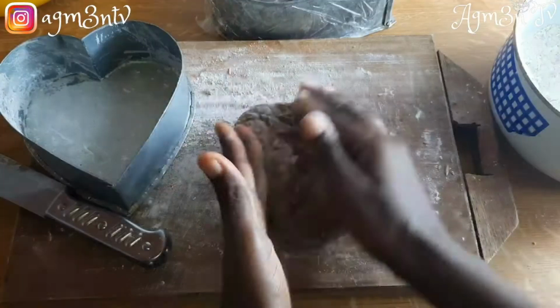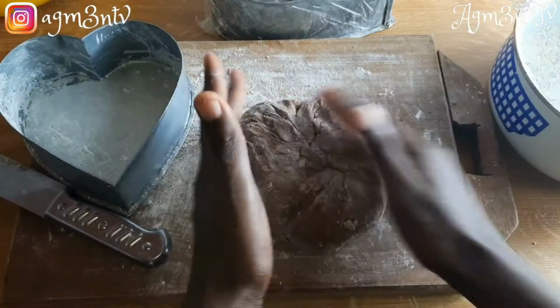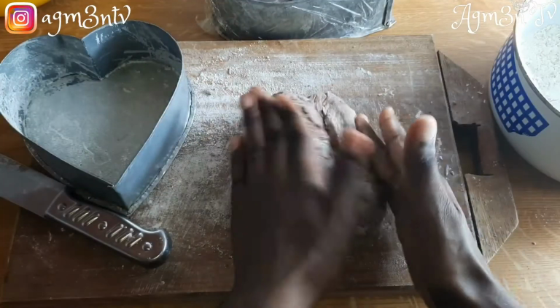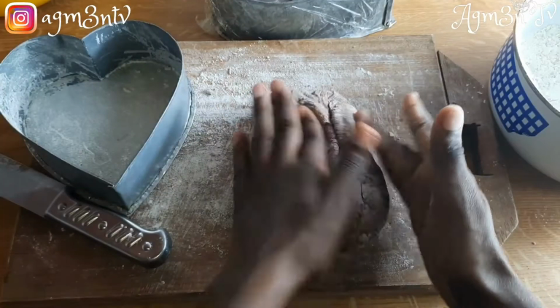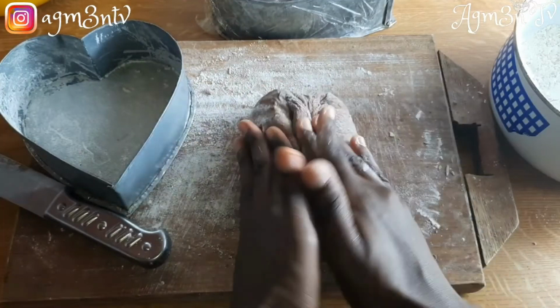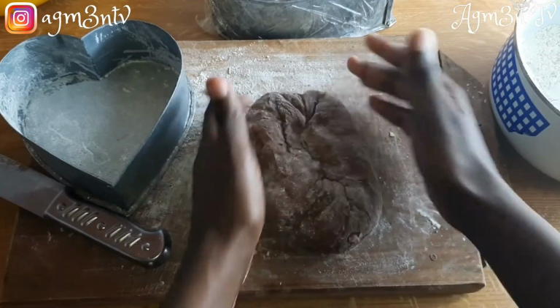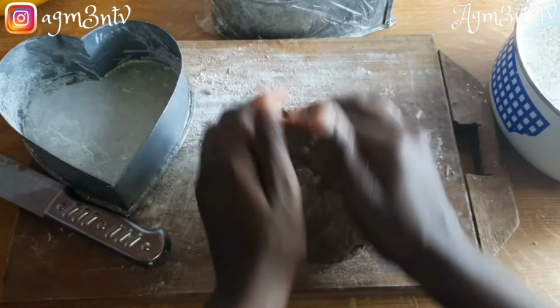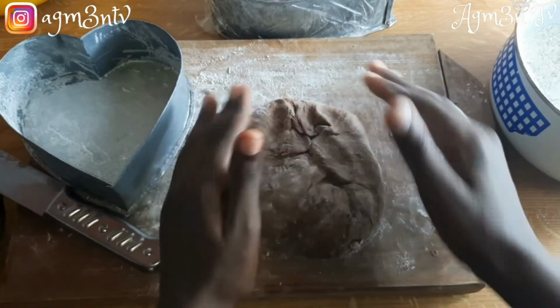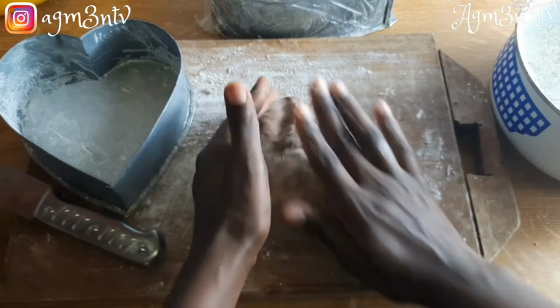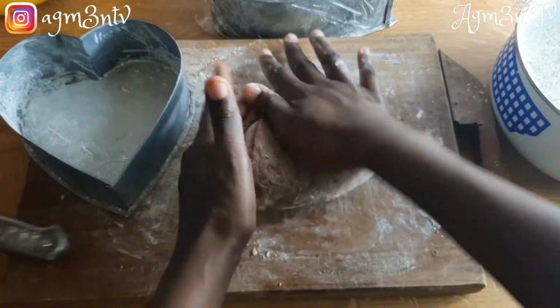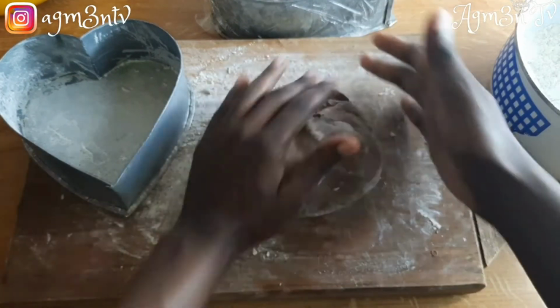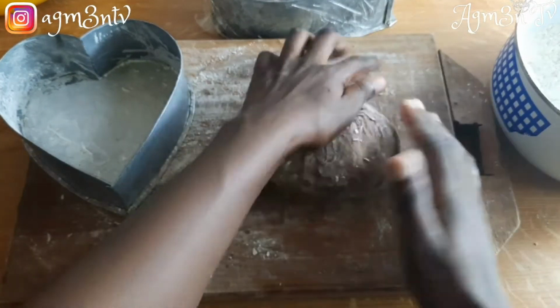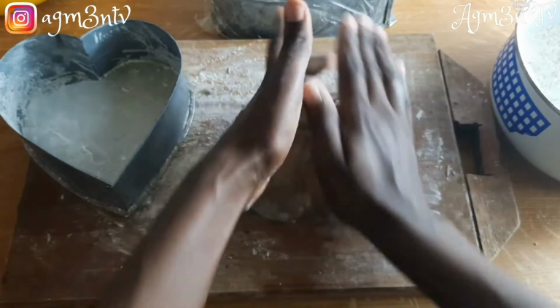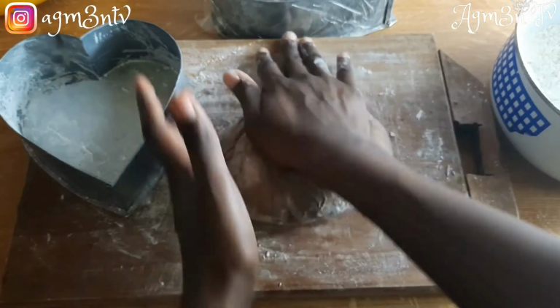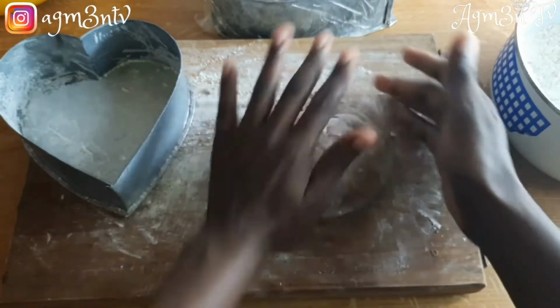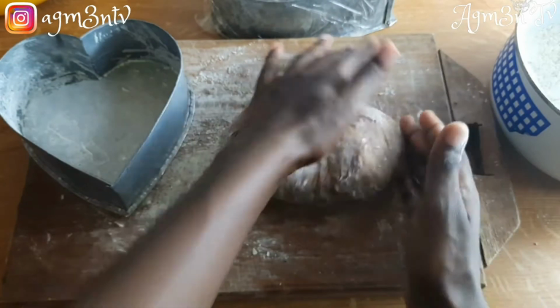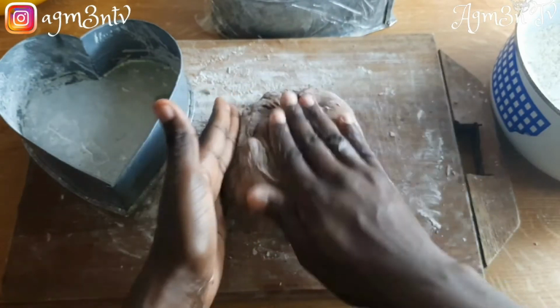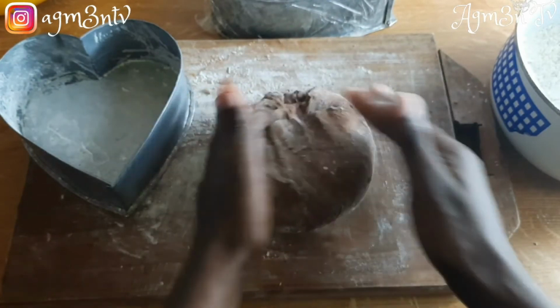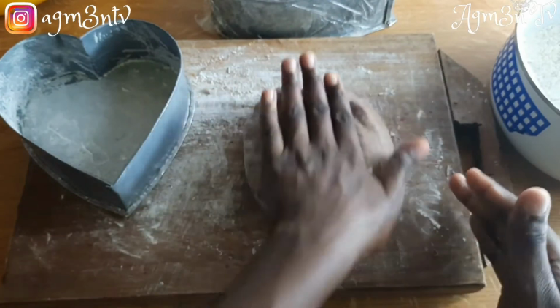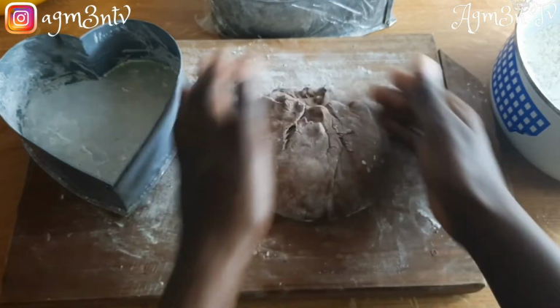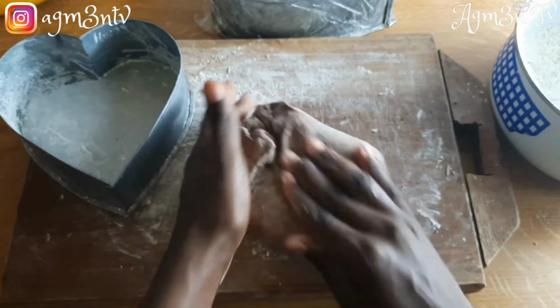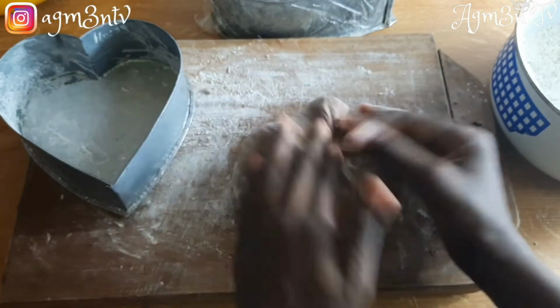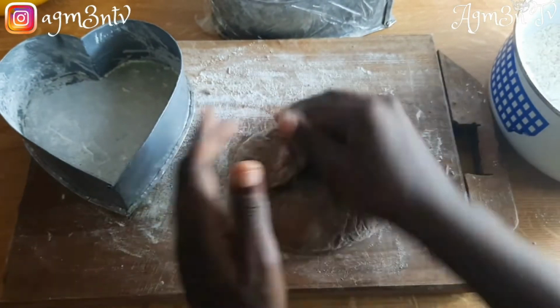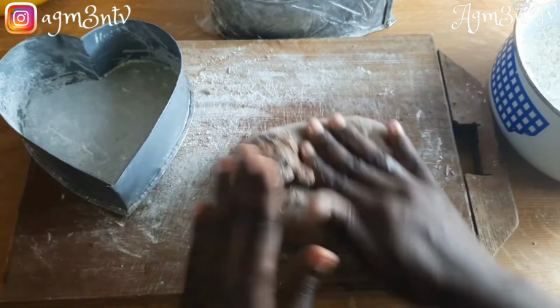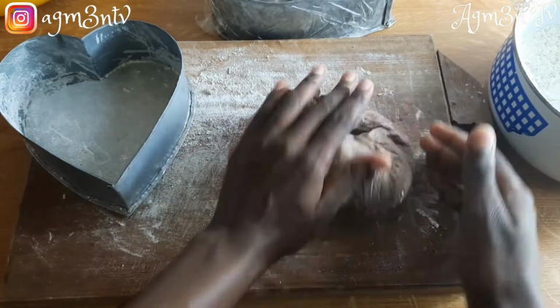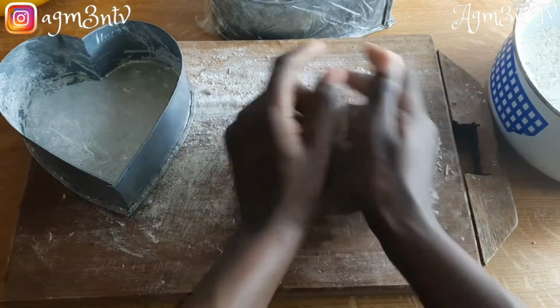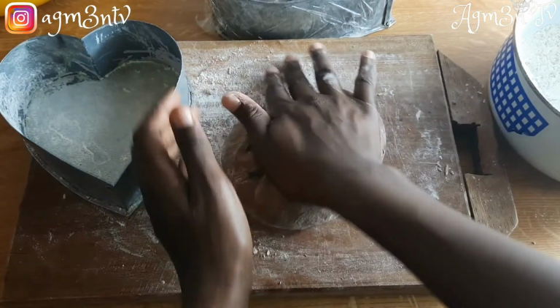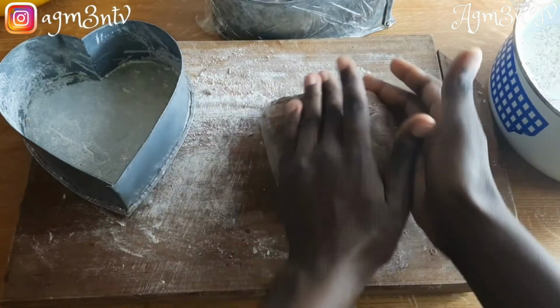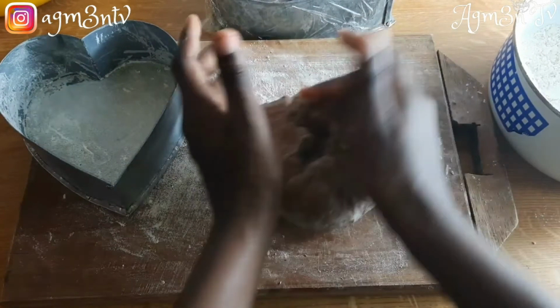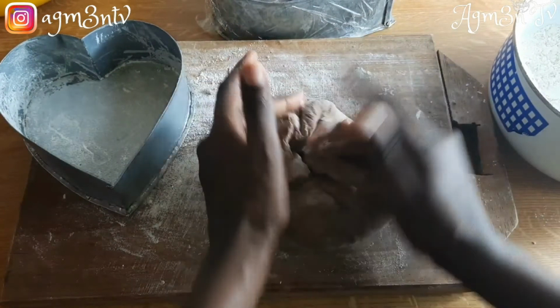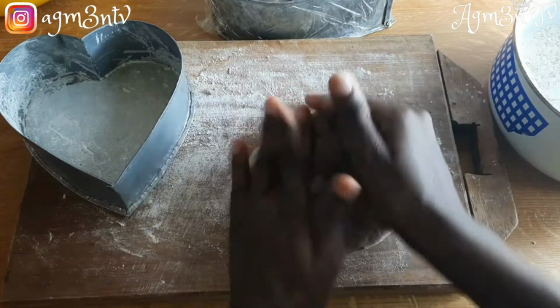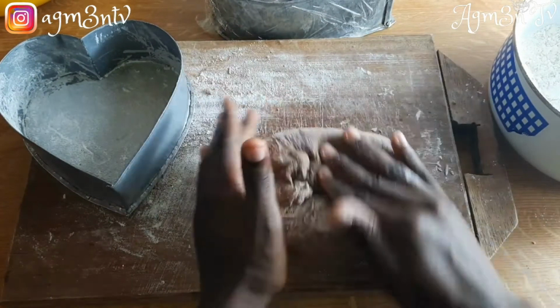After deflating the dough I mold it into a desirable shape, place it into my baking tin, allow it to rise a little, and then place it into my oven for baking.